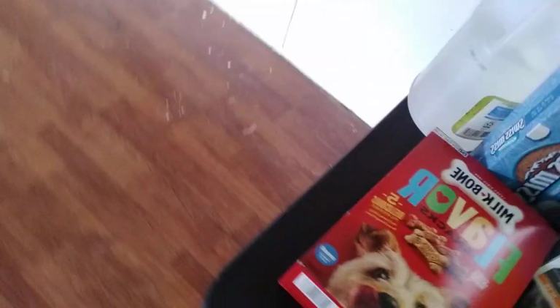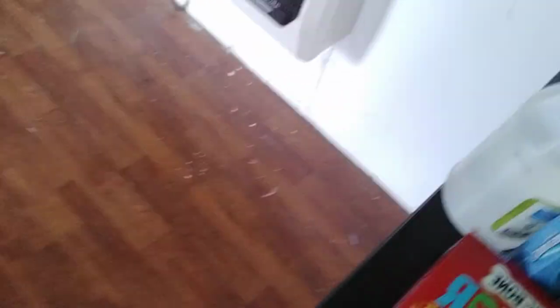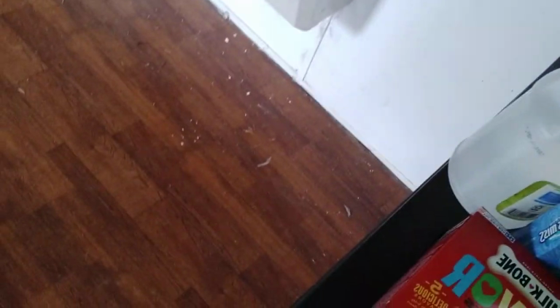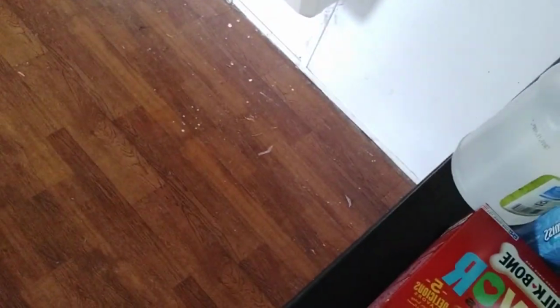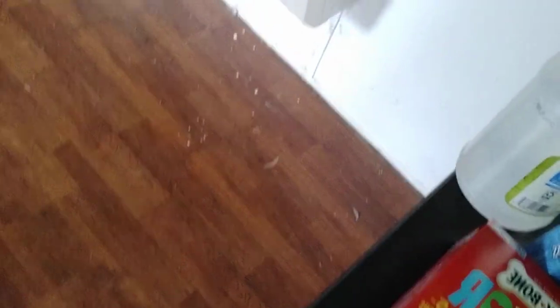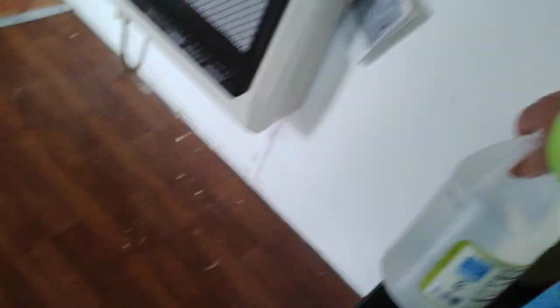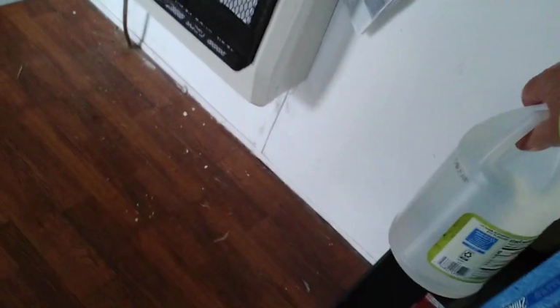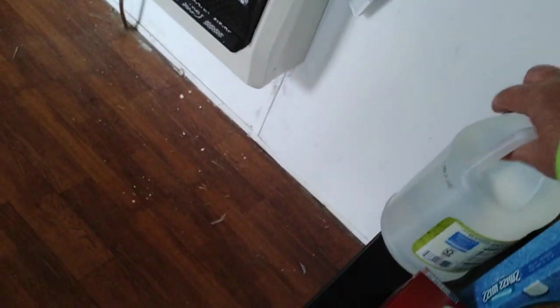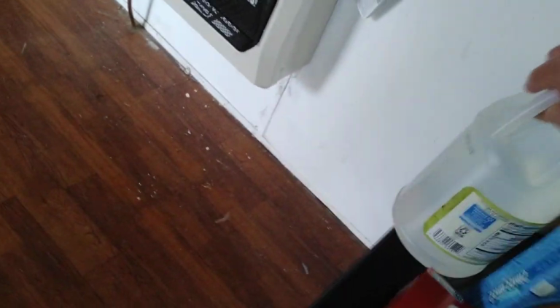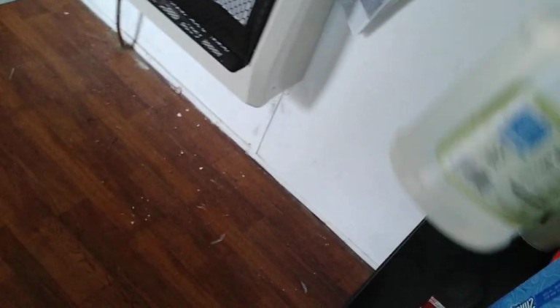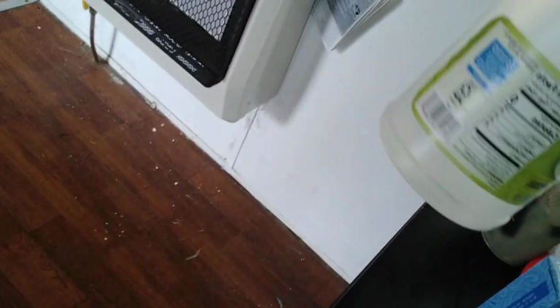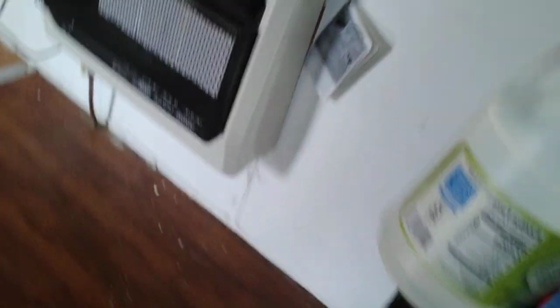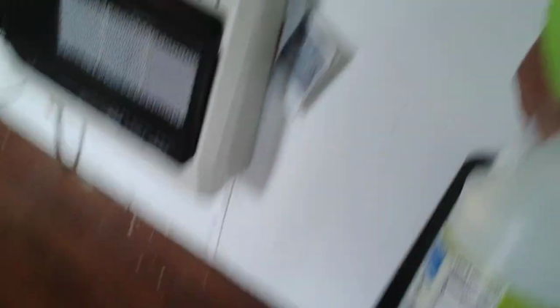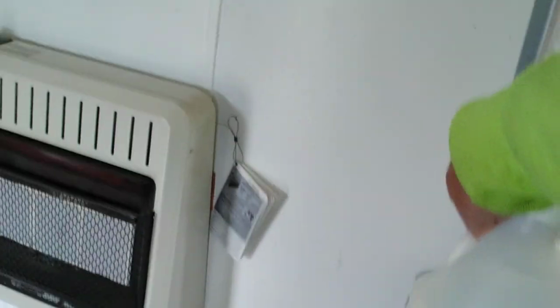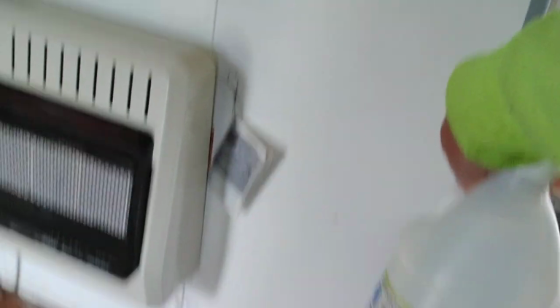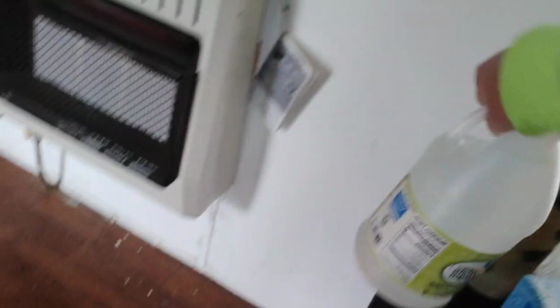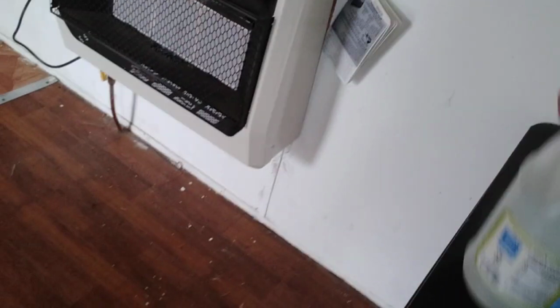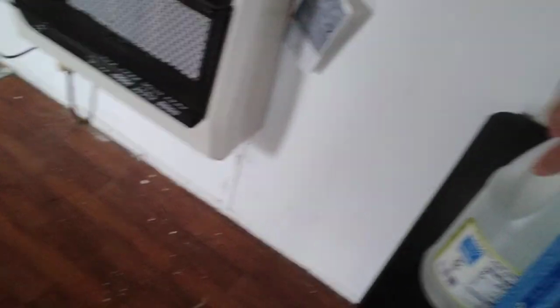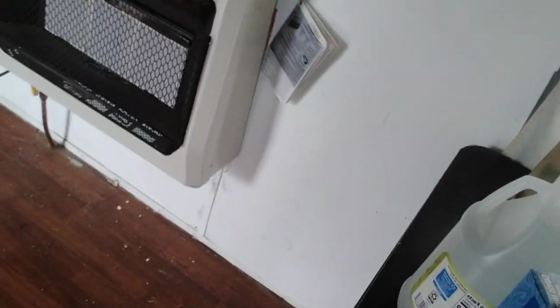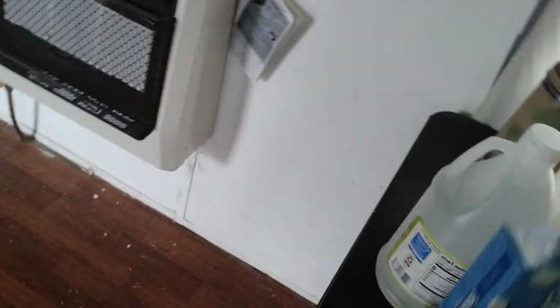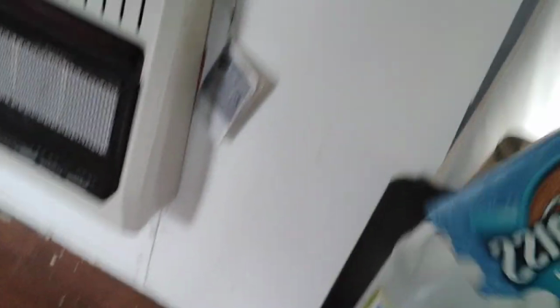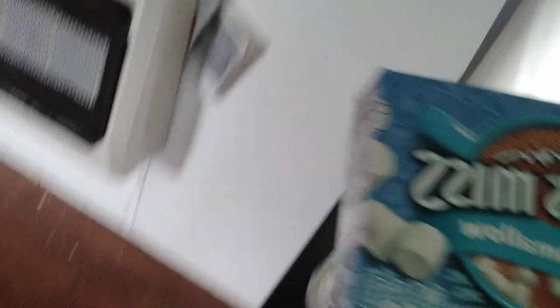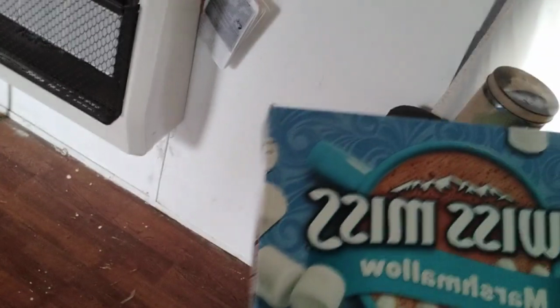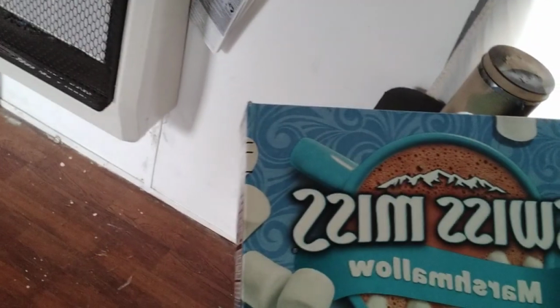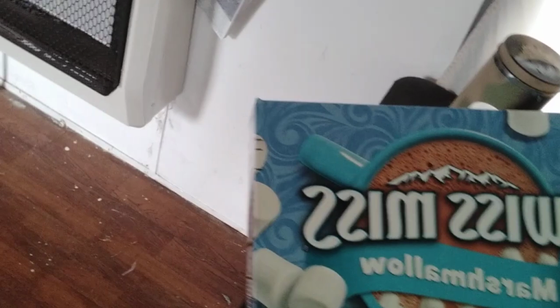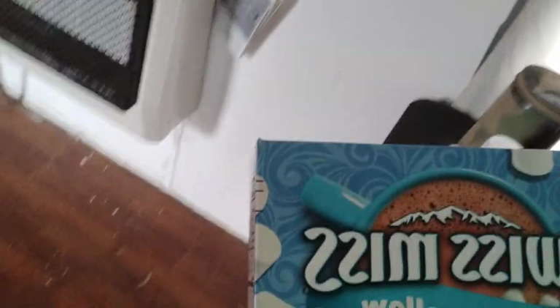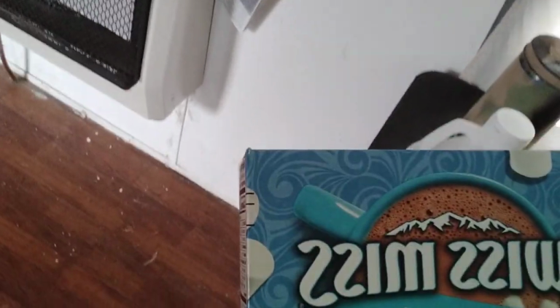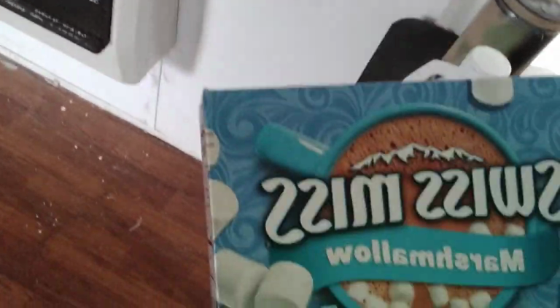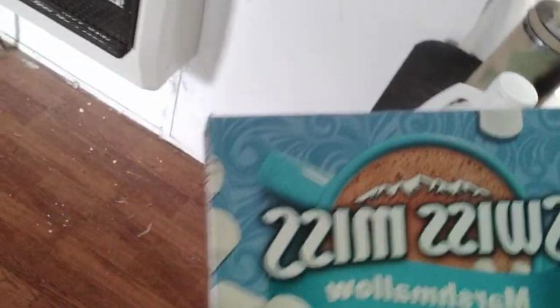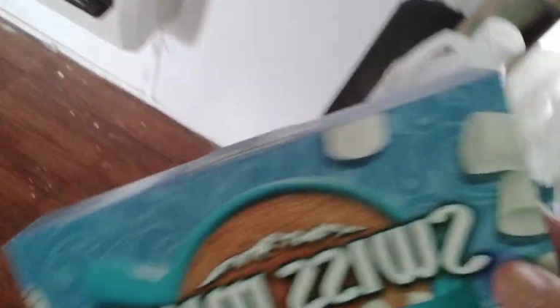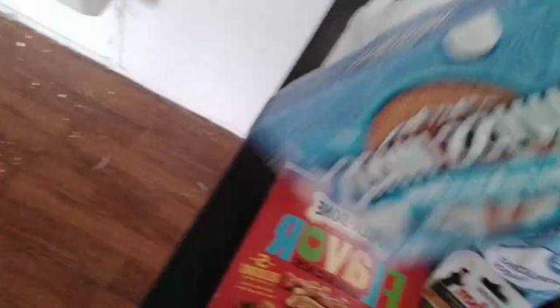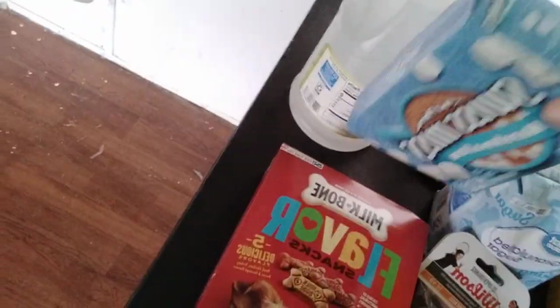Picked up a half gallon — or was that a quart — of white vinegar. Picked us up one of these and refilled the other one I had.